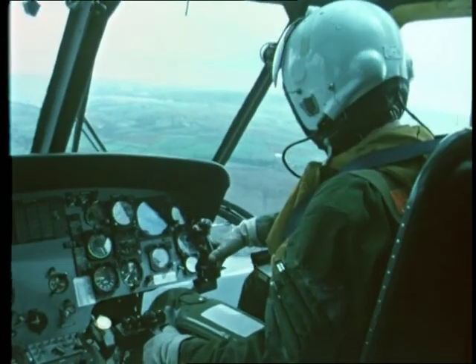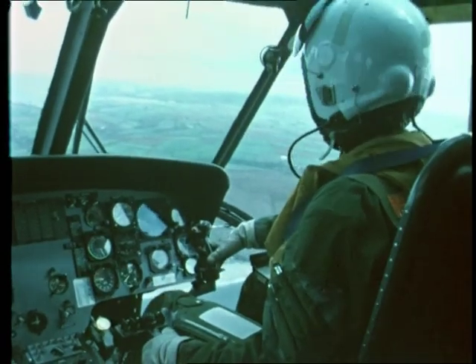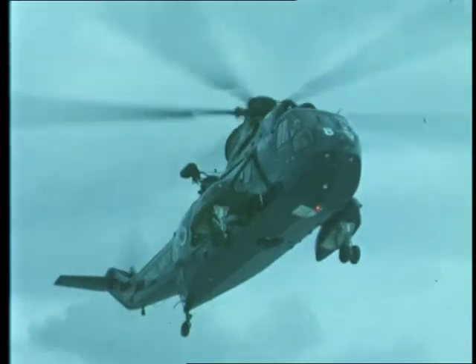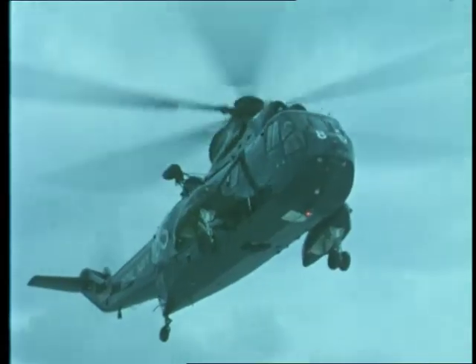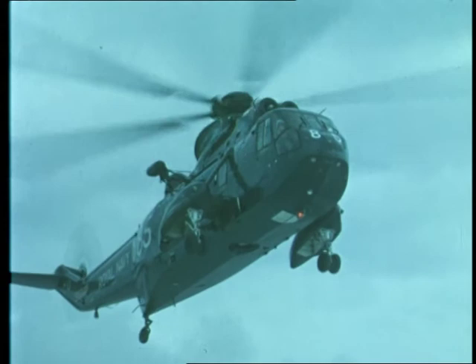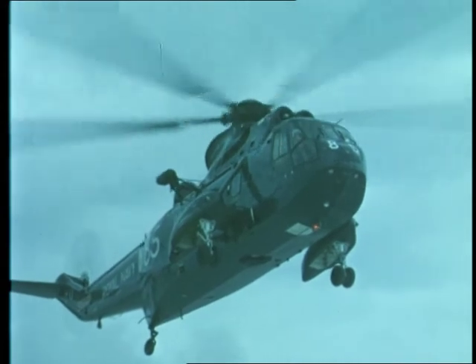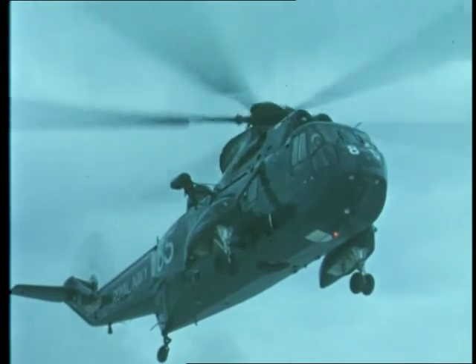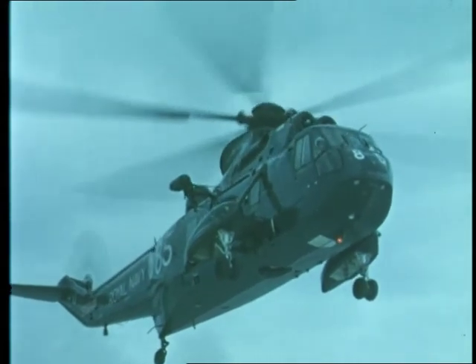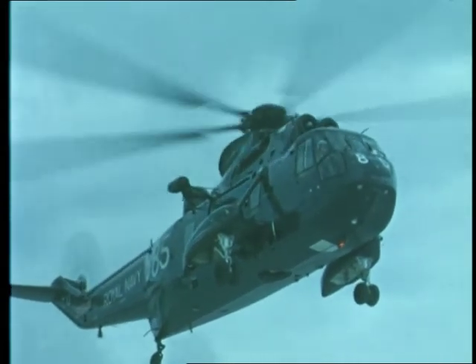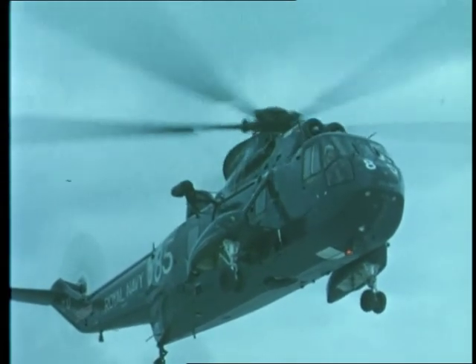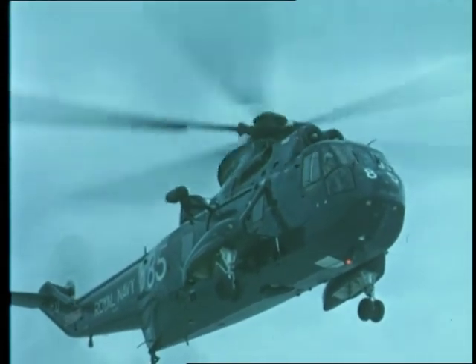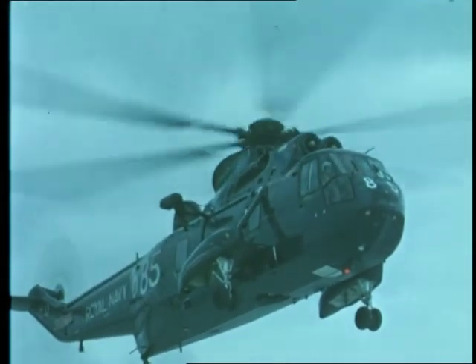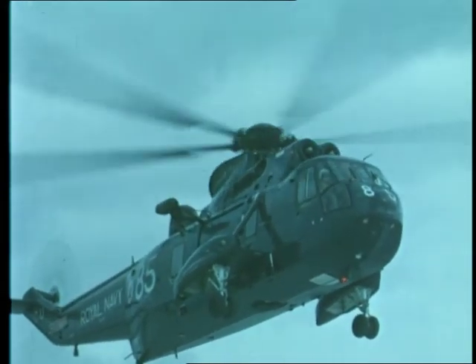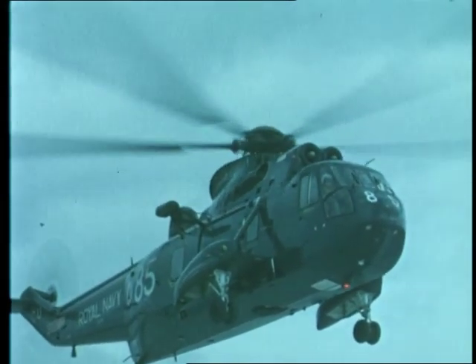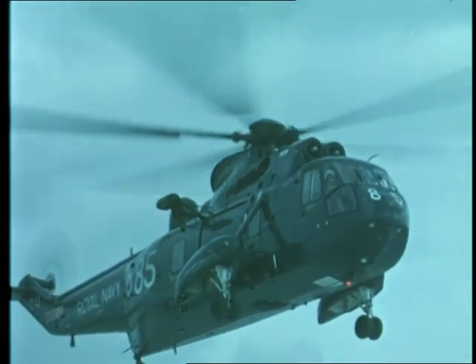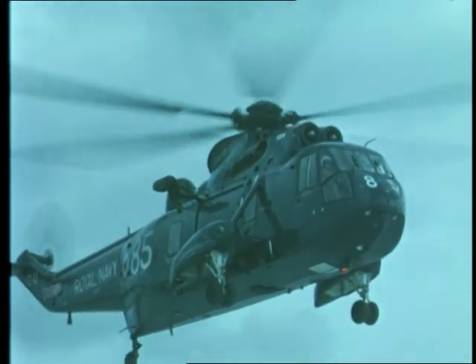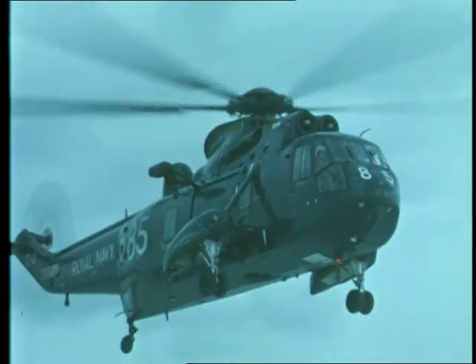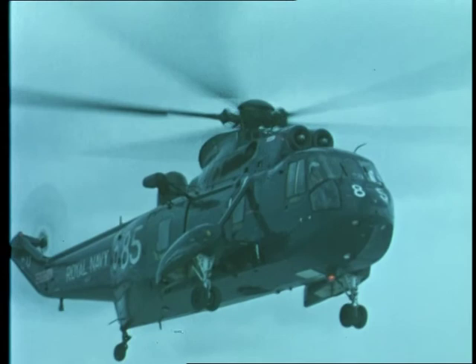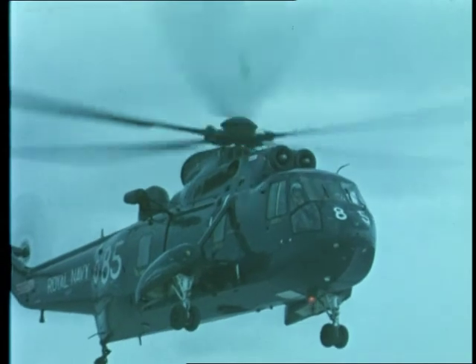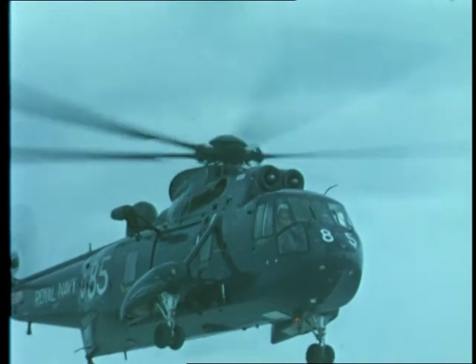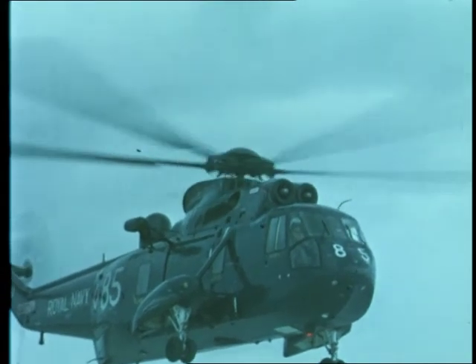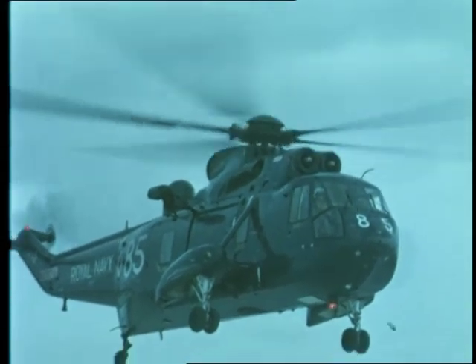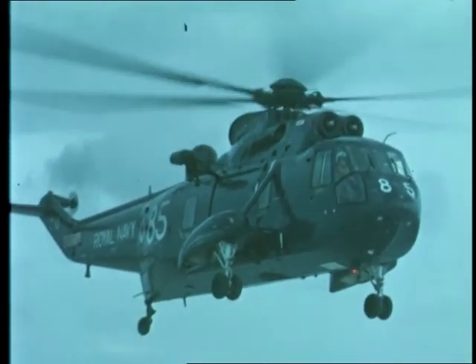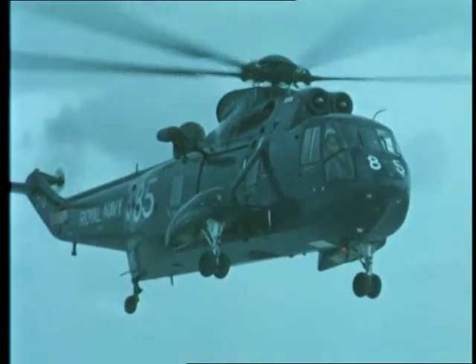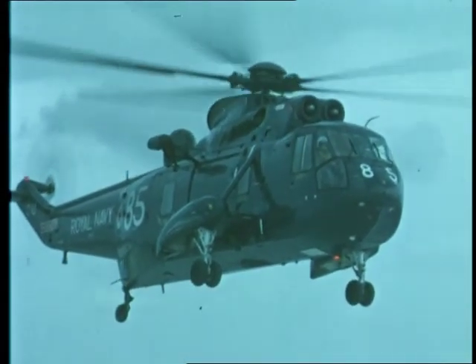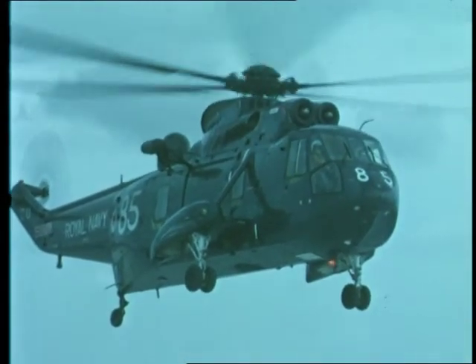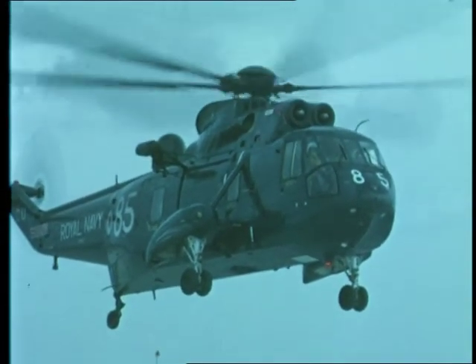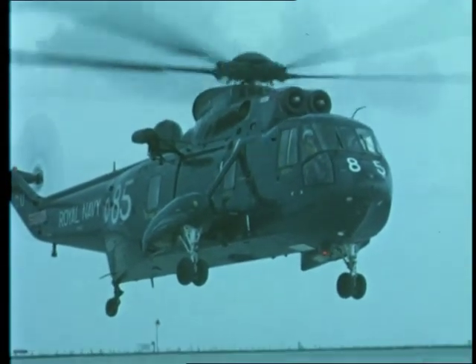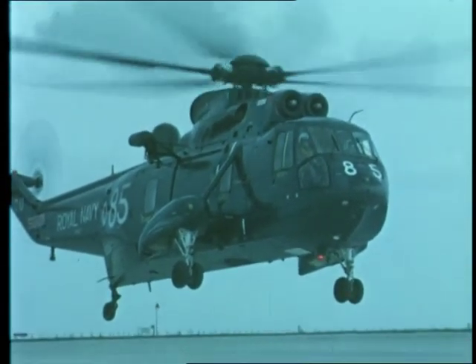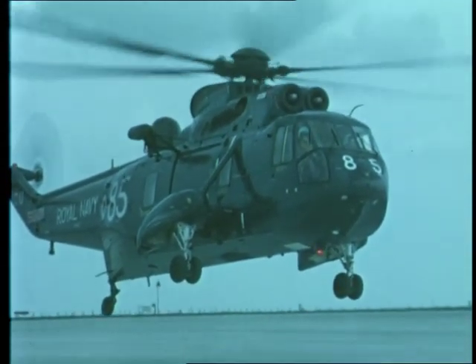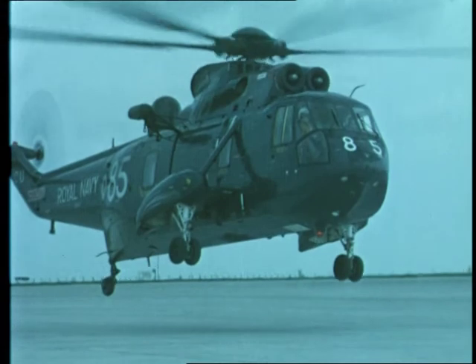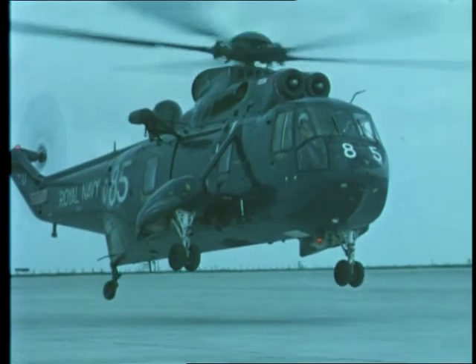Backed by thousands of hours of test flying and based on a well-proven airframe, the Sea King benefits from the development and service experience gained with the similar advanced ASW system used in its predecessor, the Westland Wessex III.